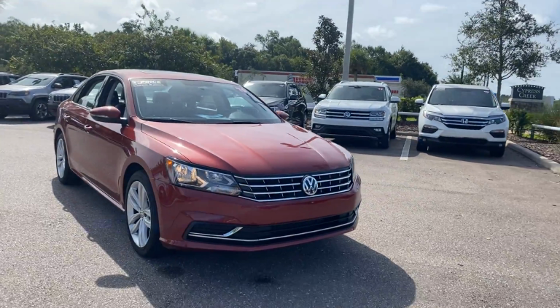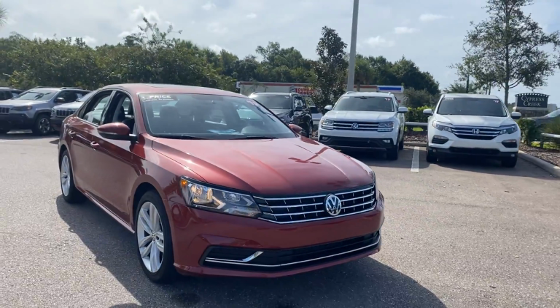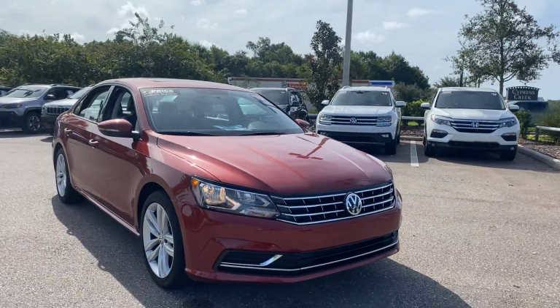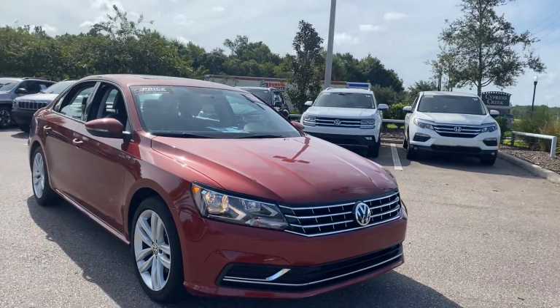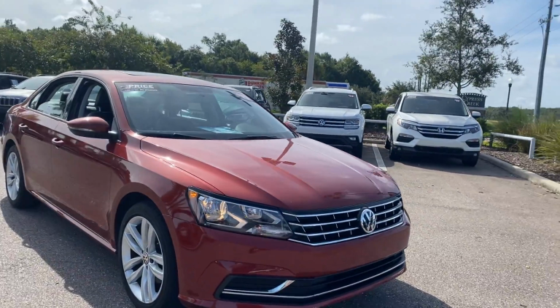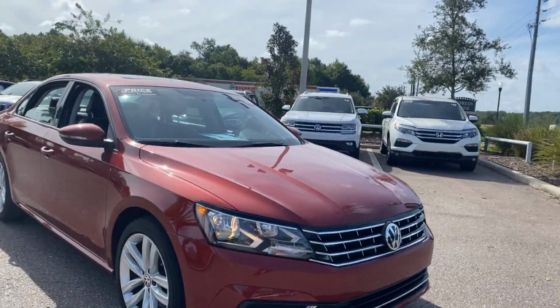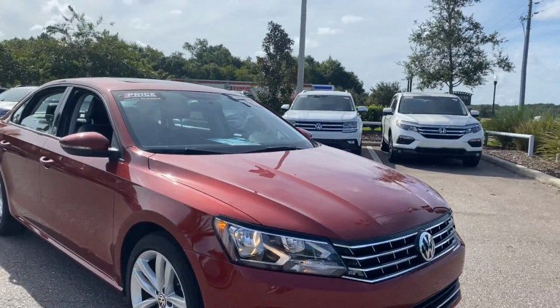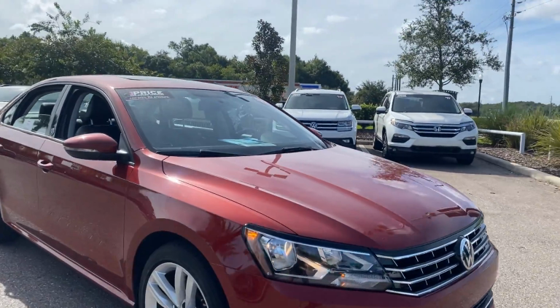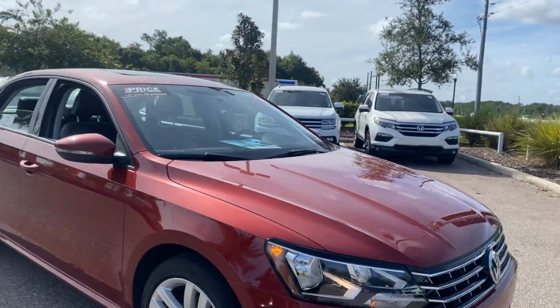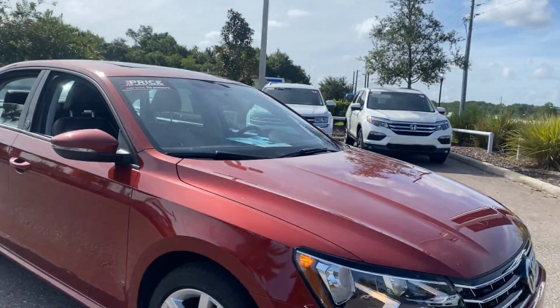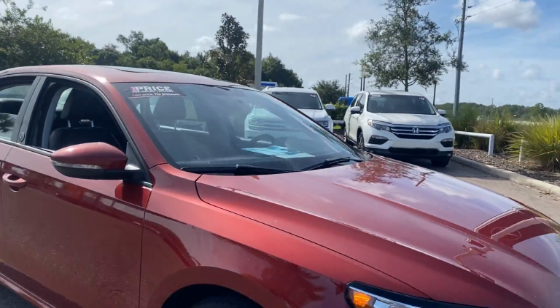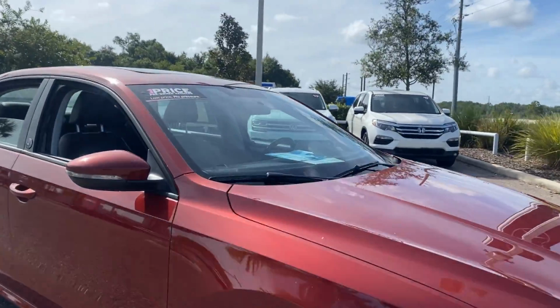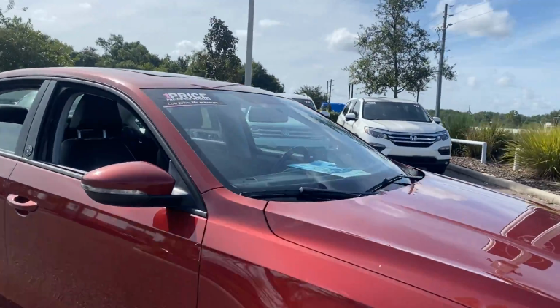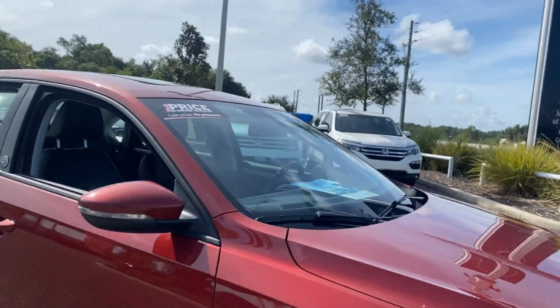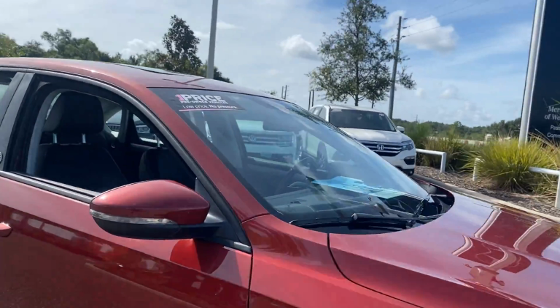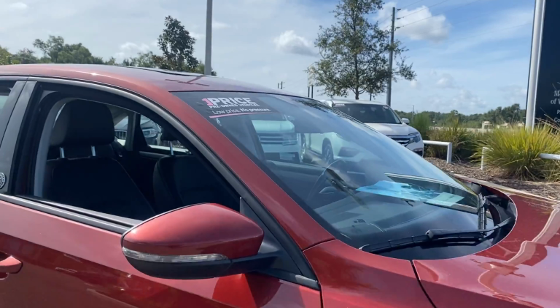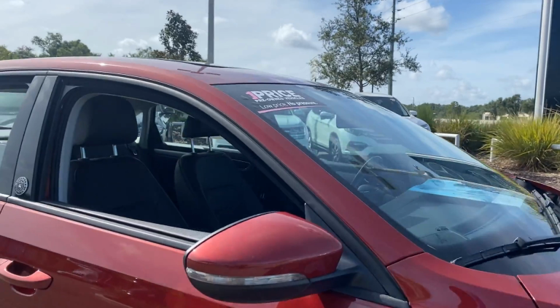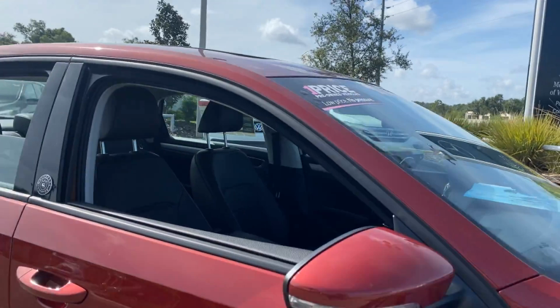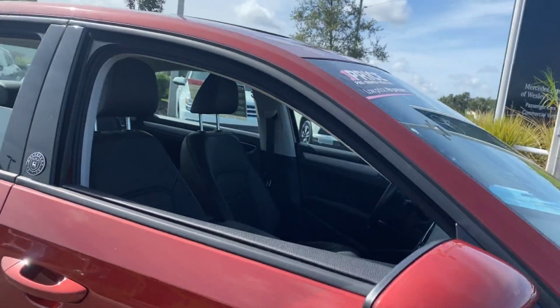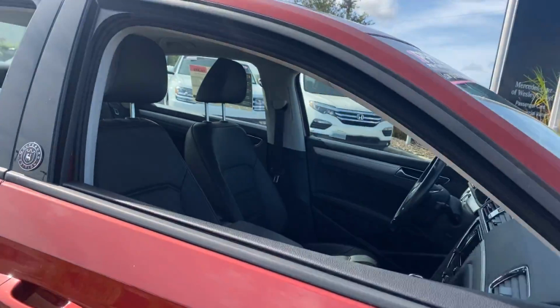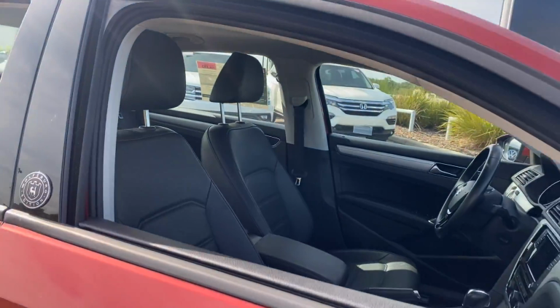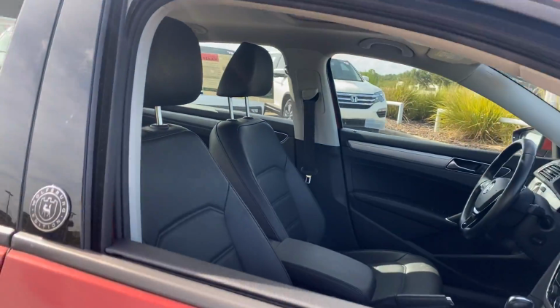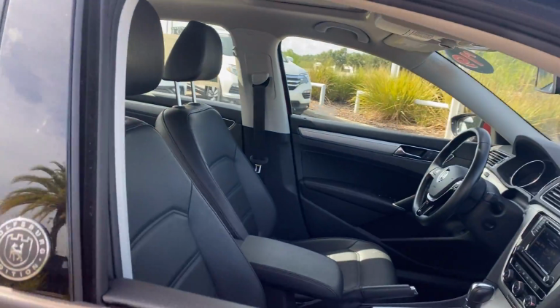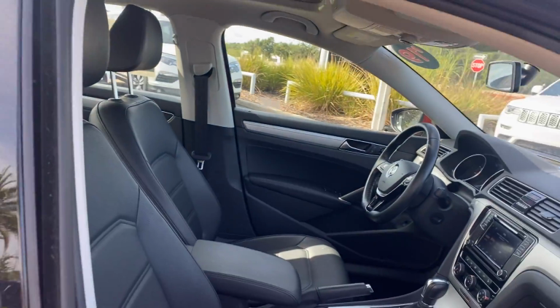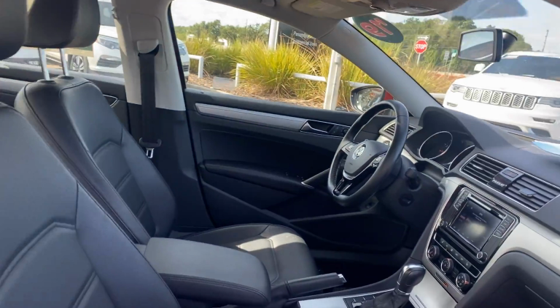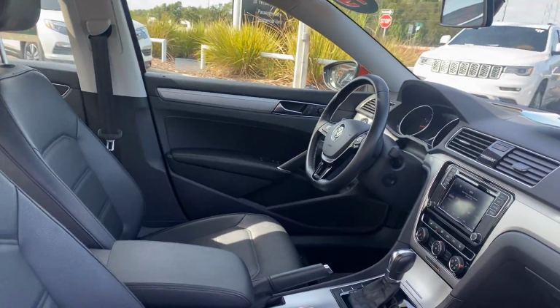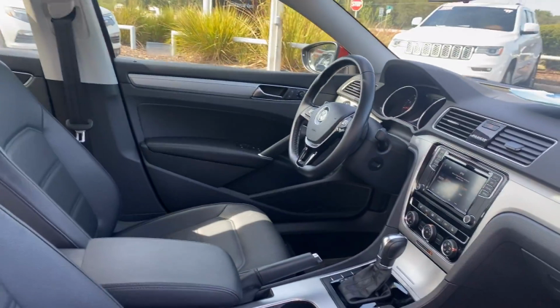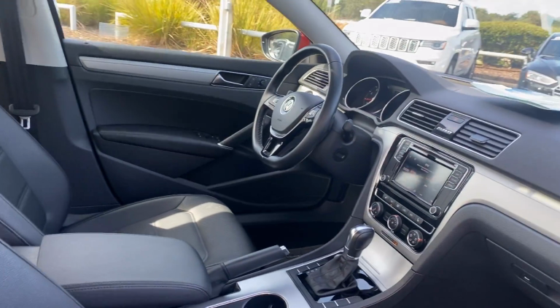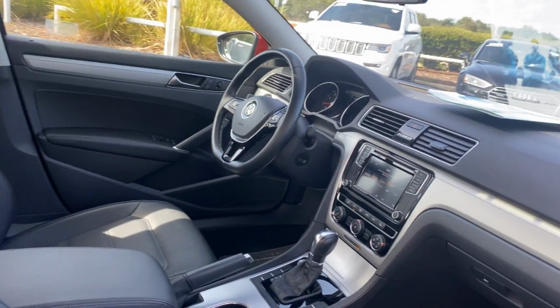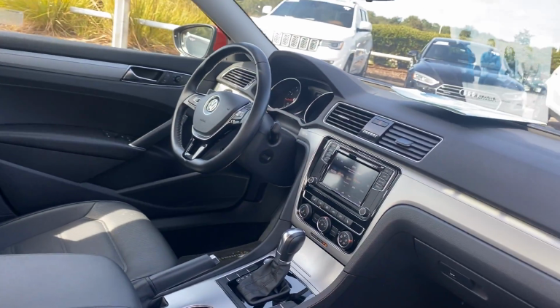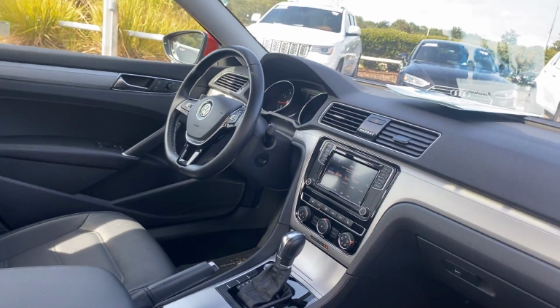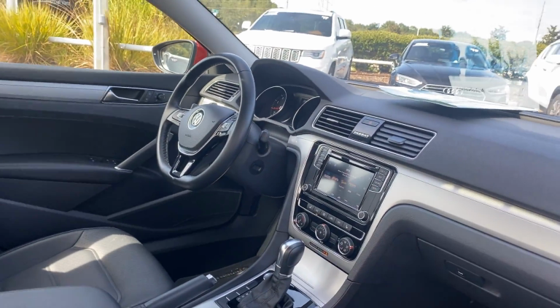This is a 2019 Volkswagen Passat Wolfsburg edition, burgundy over black, leather interior.